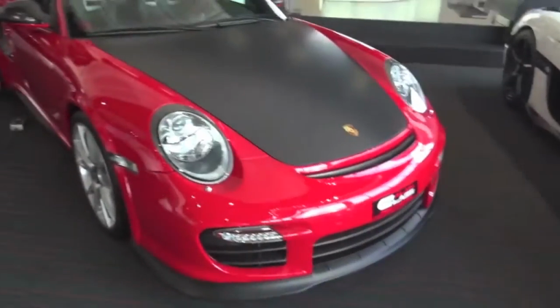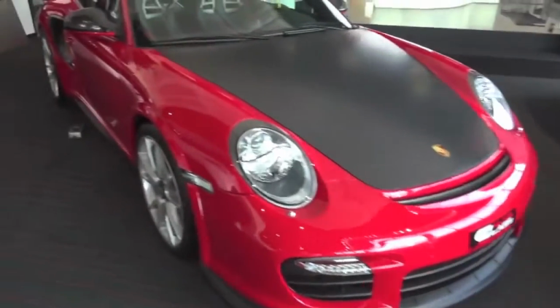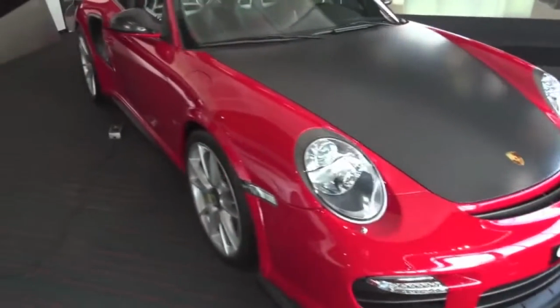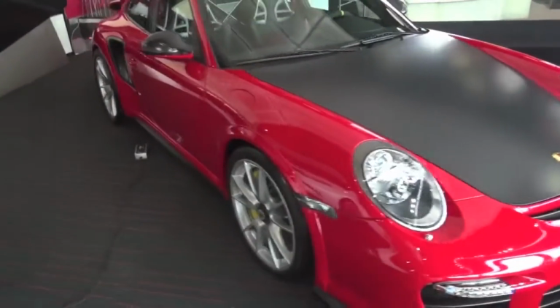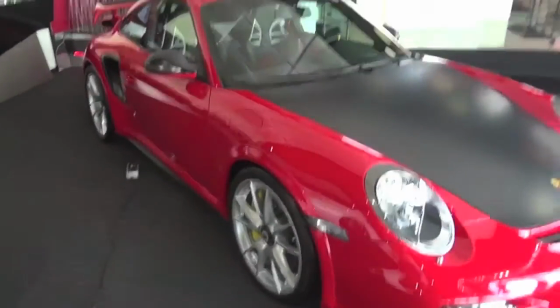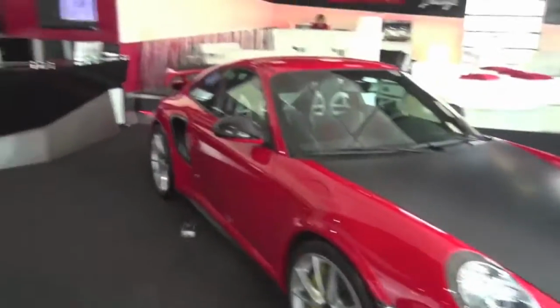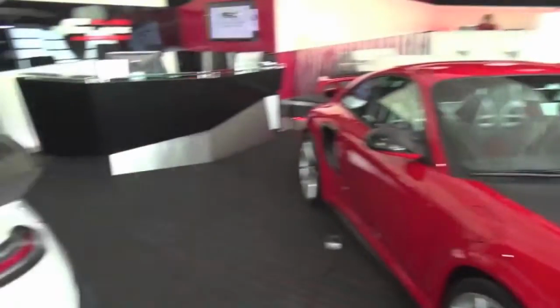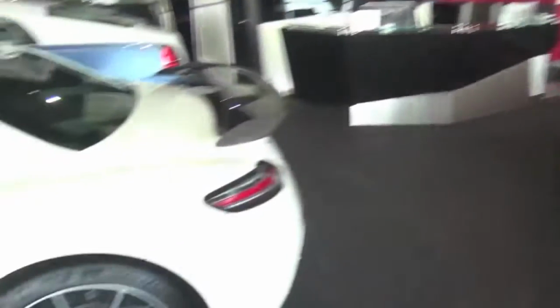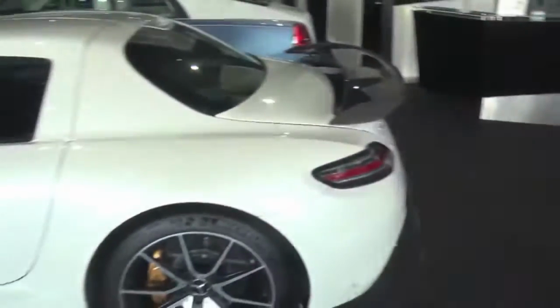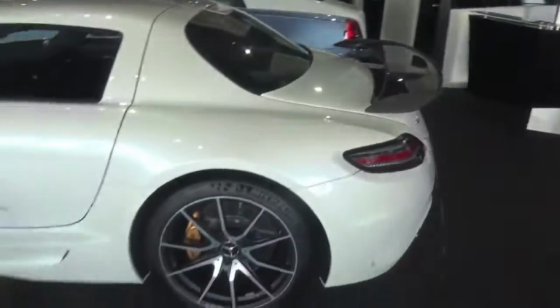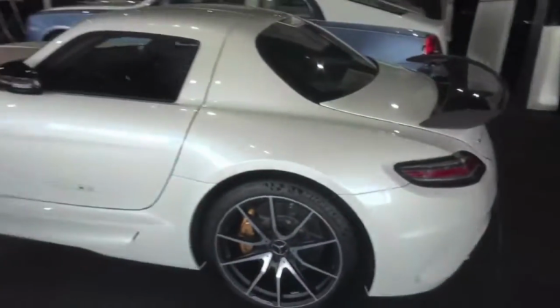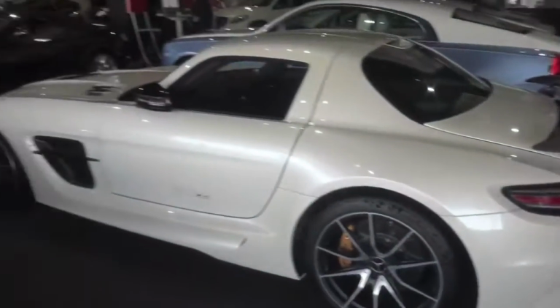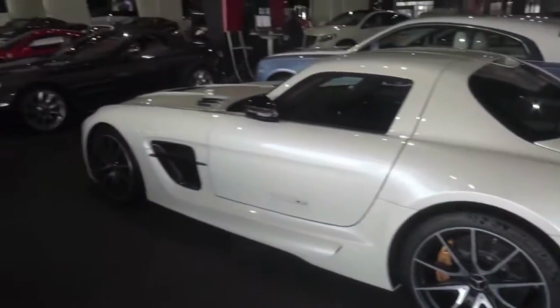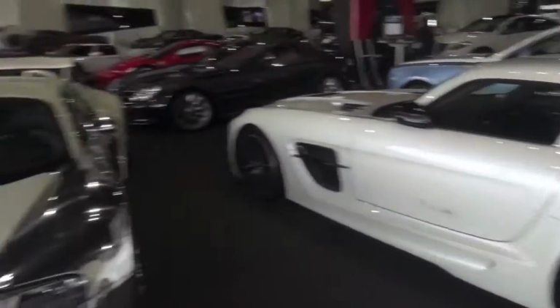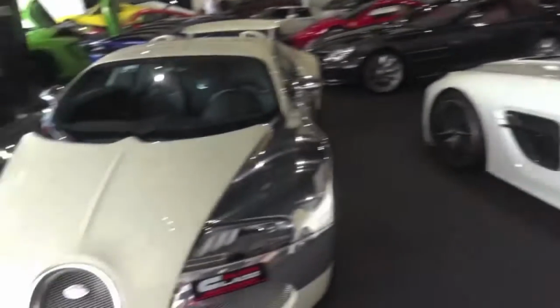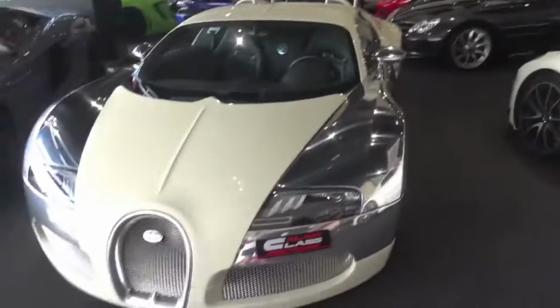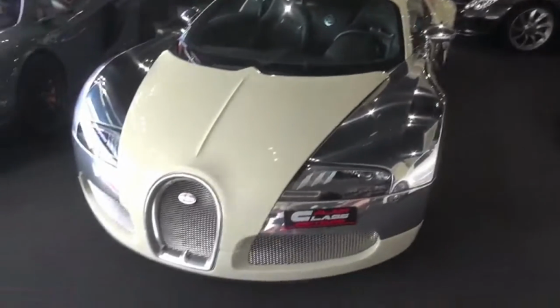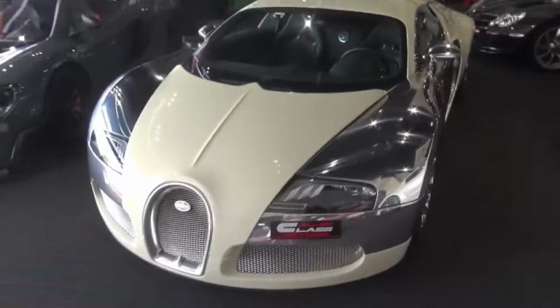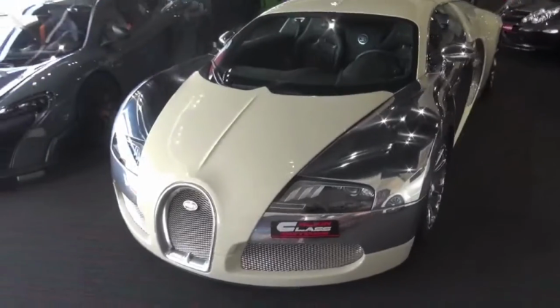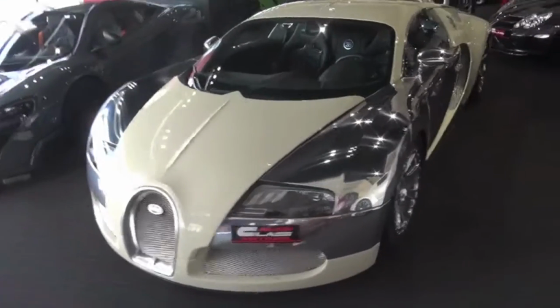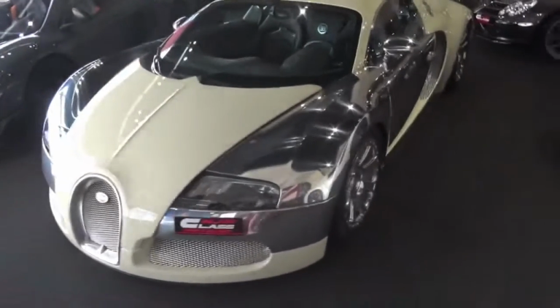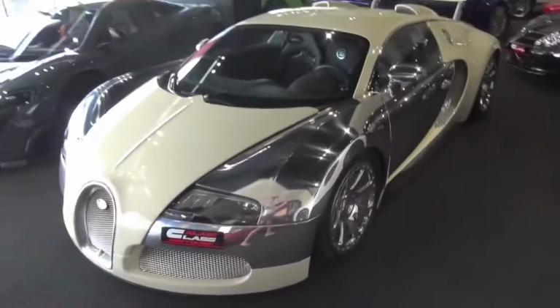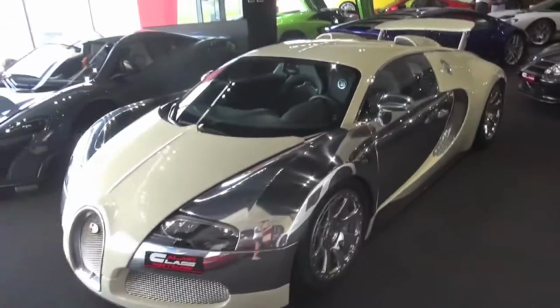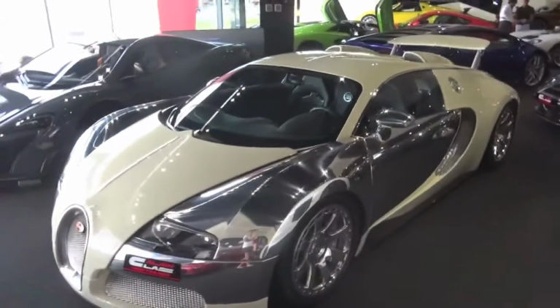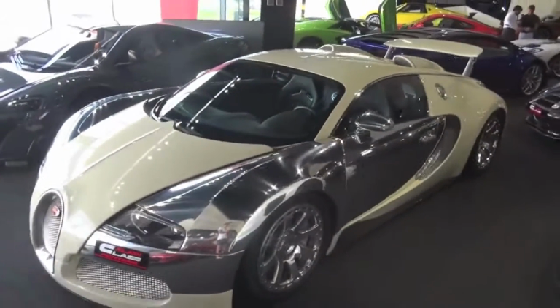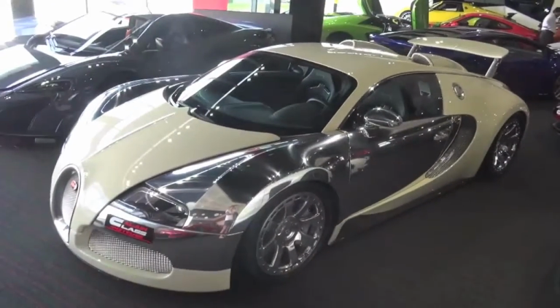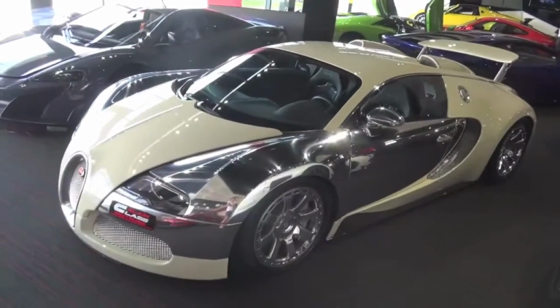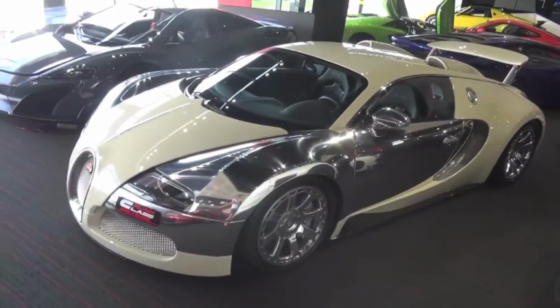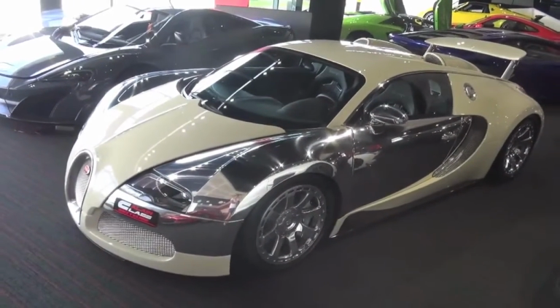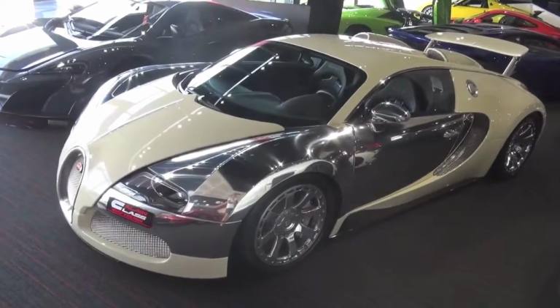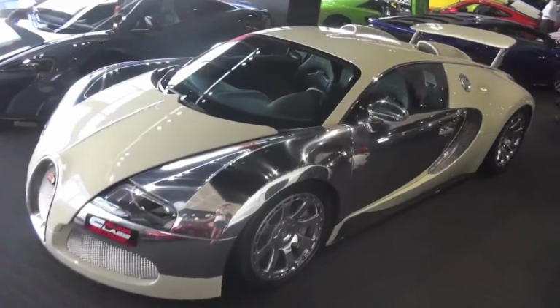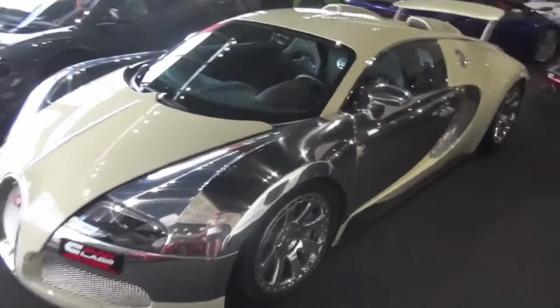GT2 RS, Celeste Black Series, and this Bugatti — 24 pieces in the world of this one. It's unbelievable.